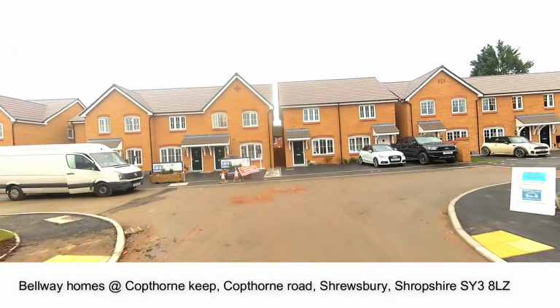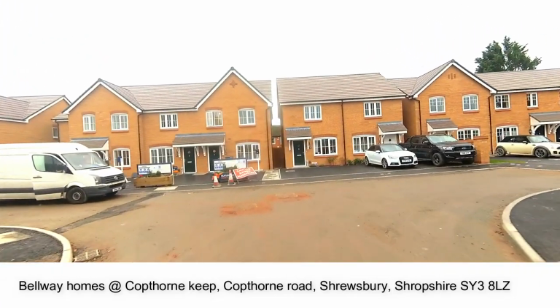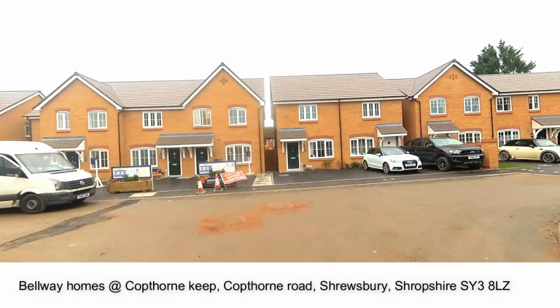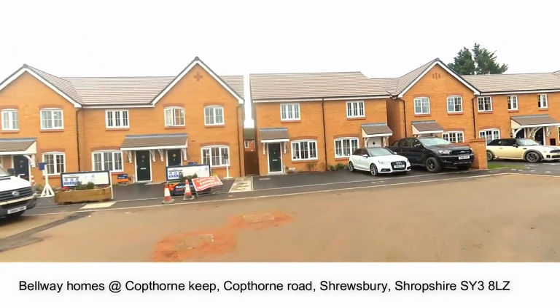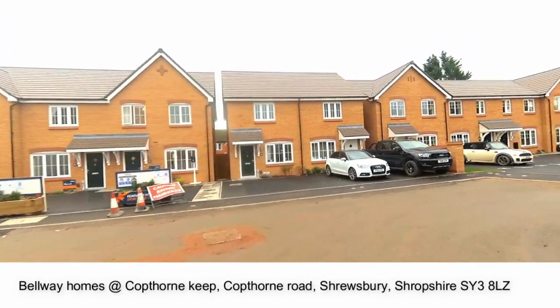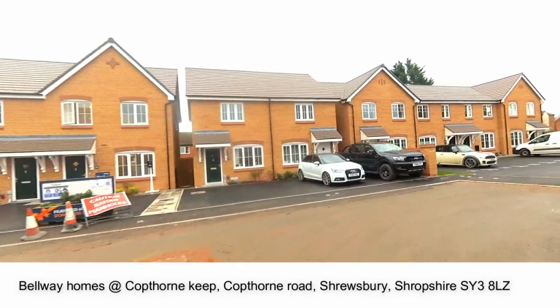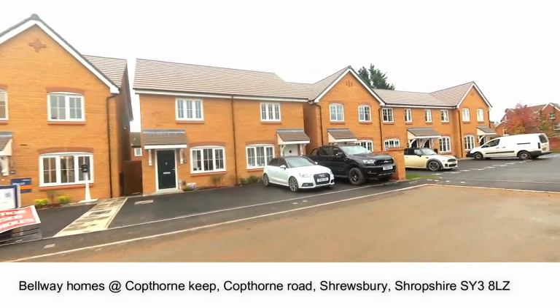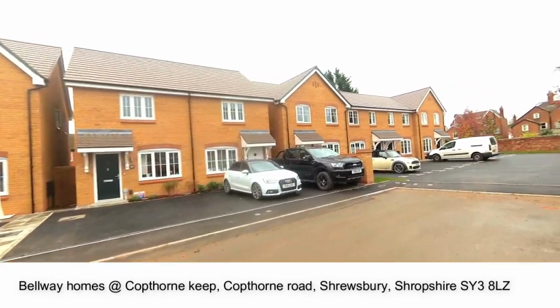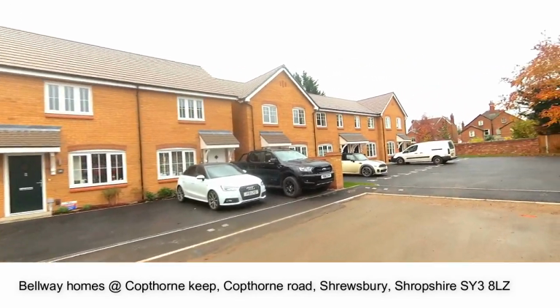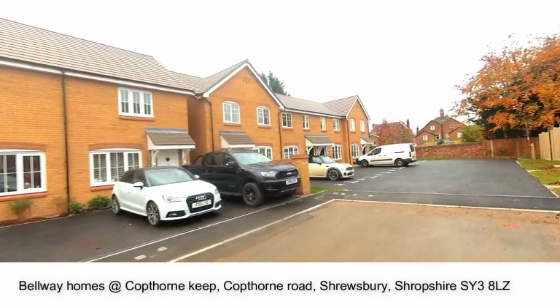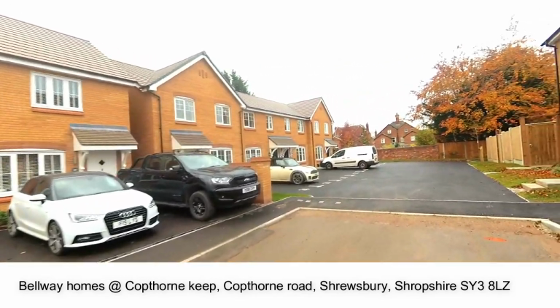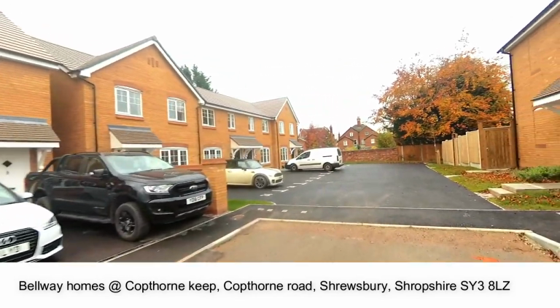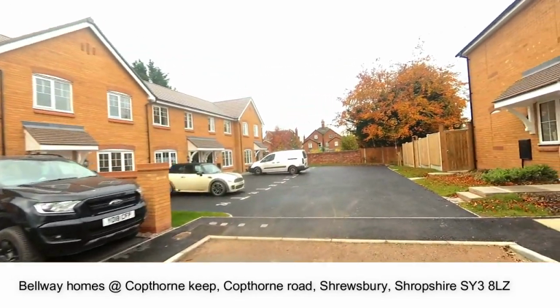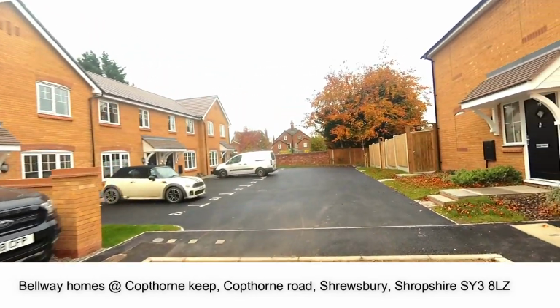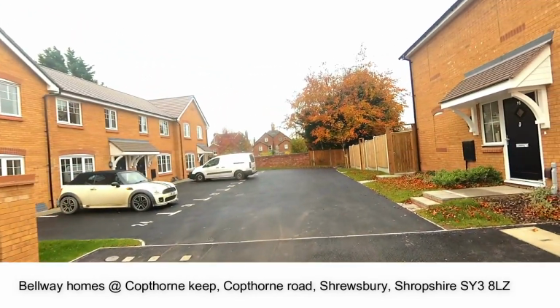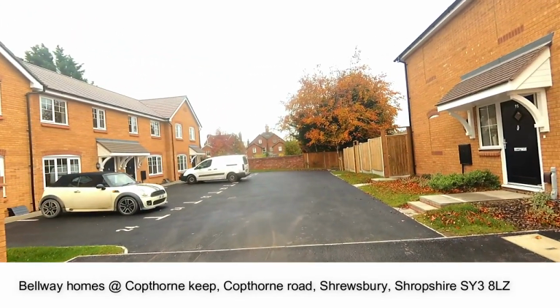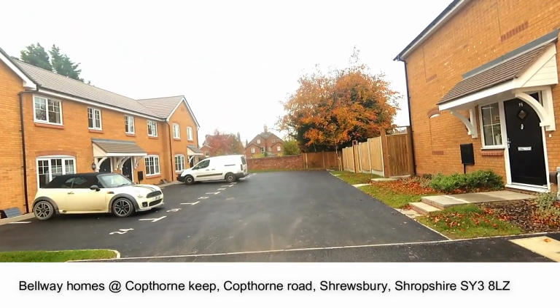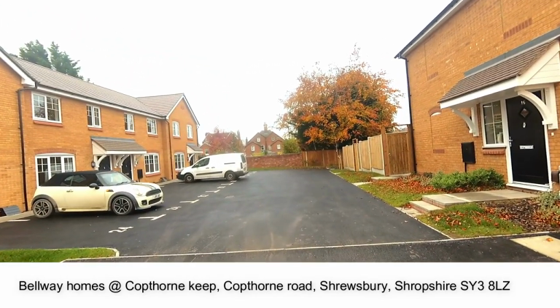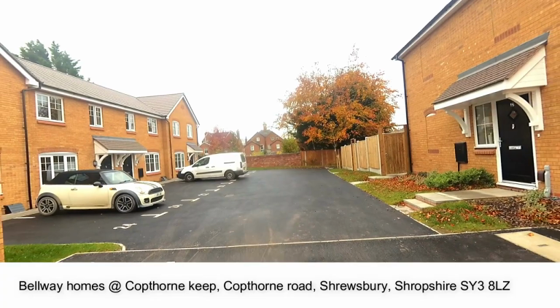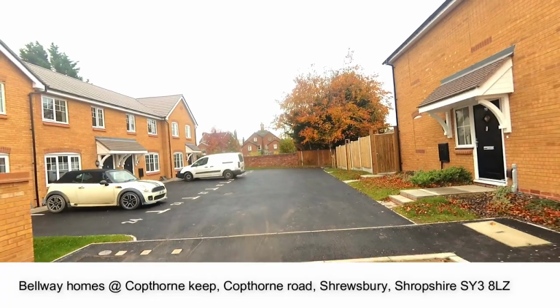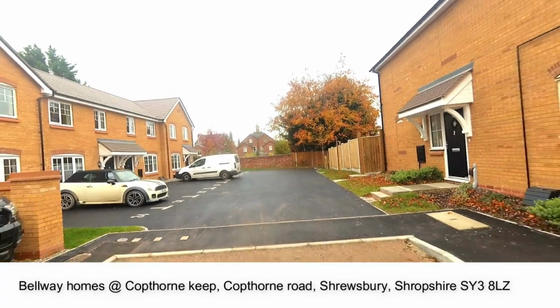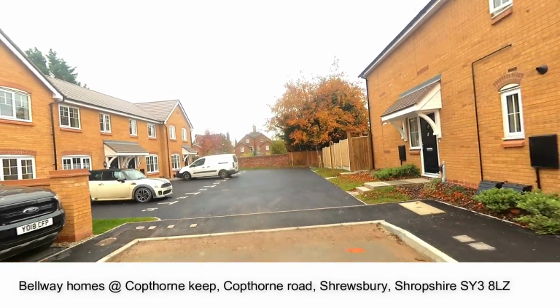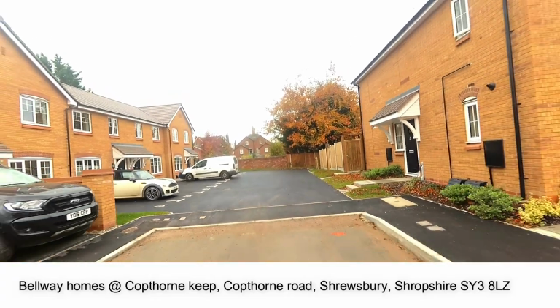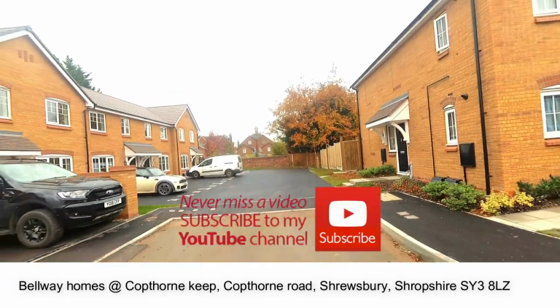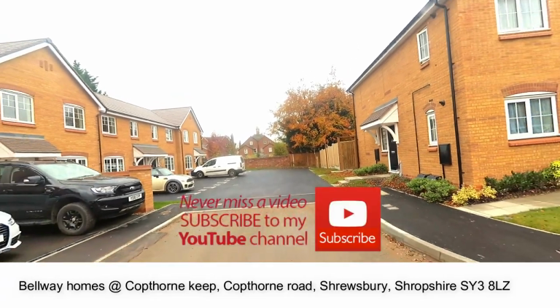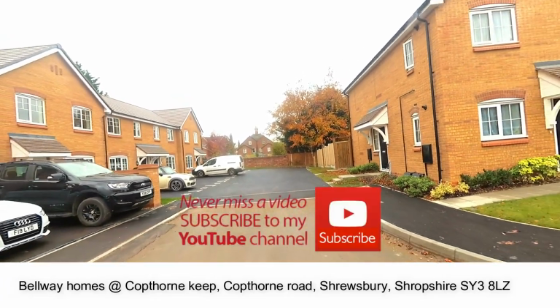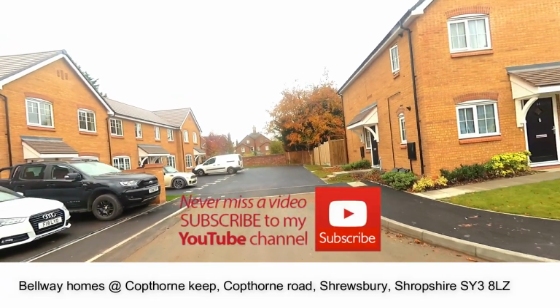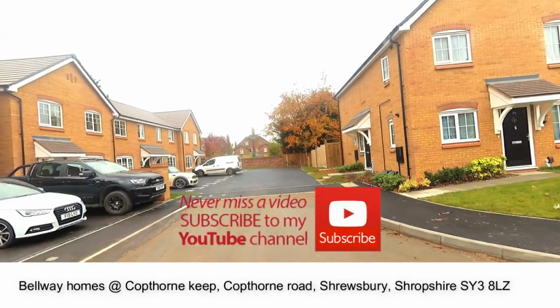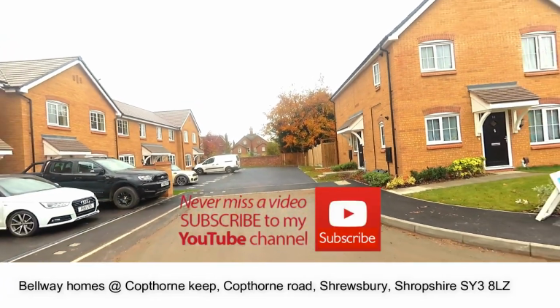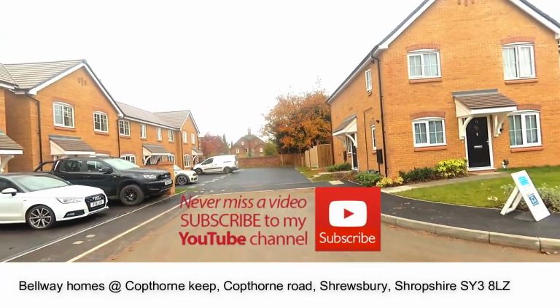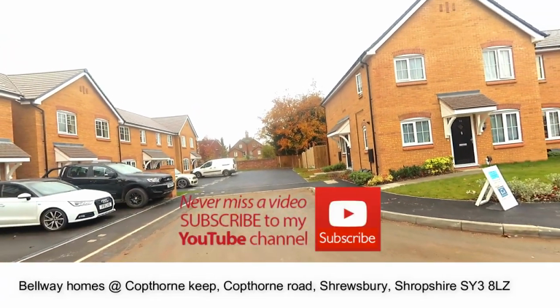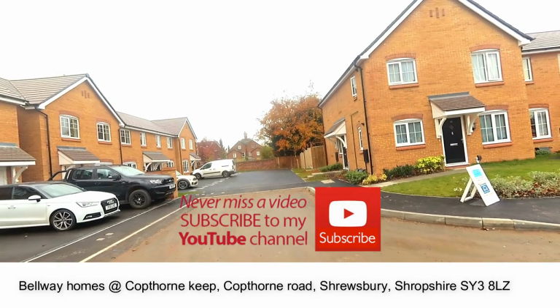I hope you enjoyed your tour of Cotthorne Quay with New Homes Historian. Don't forget to like, subscribe and give me the thumbs up for more videos. Thank you for watching!